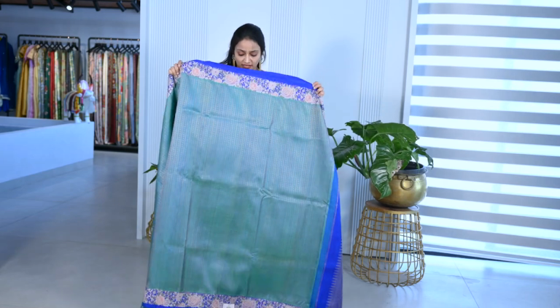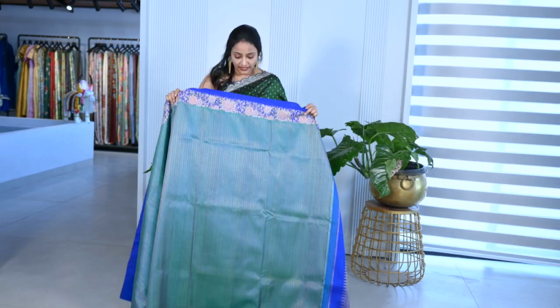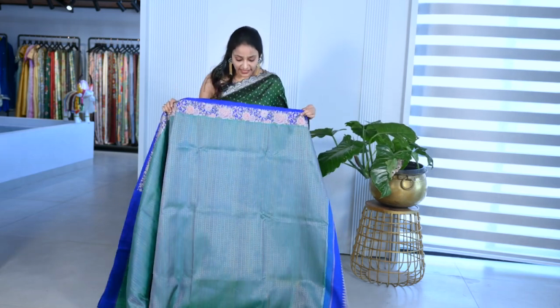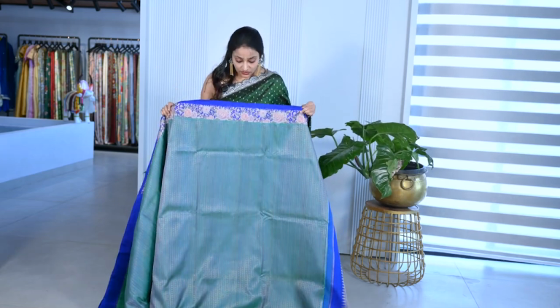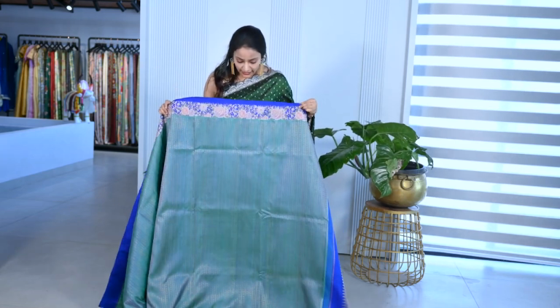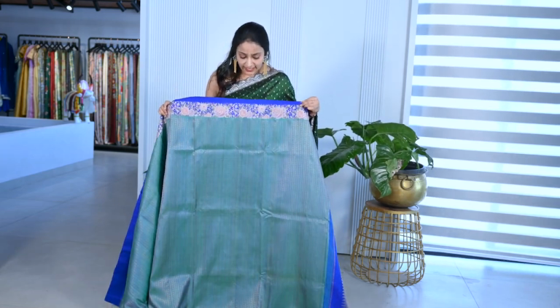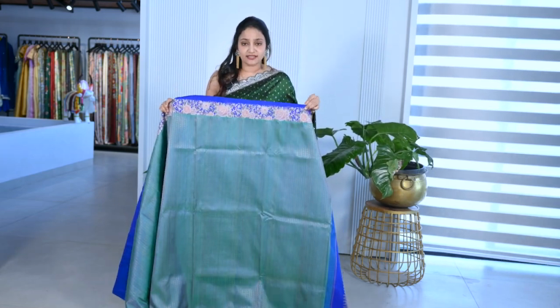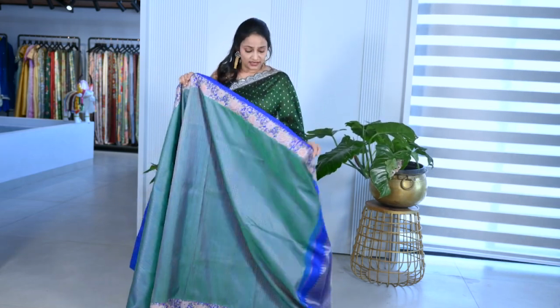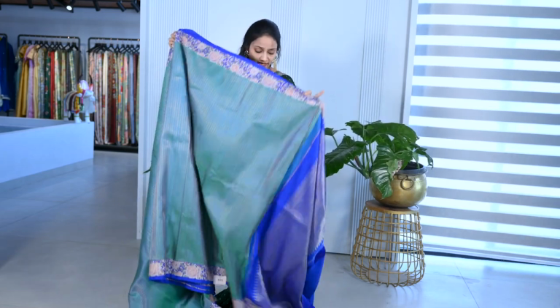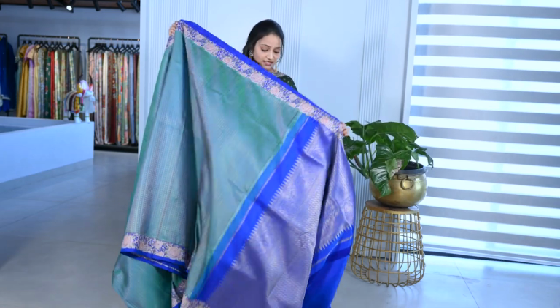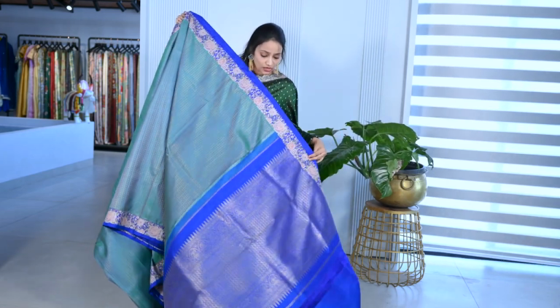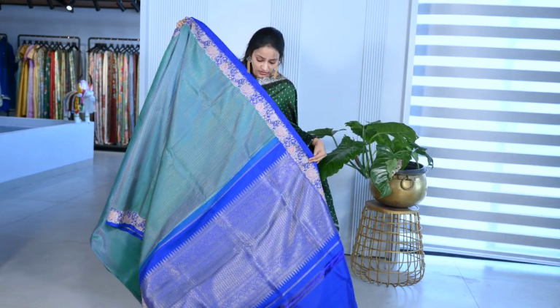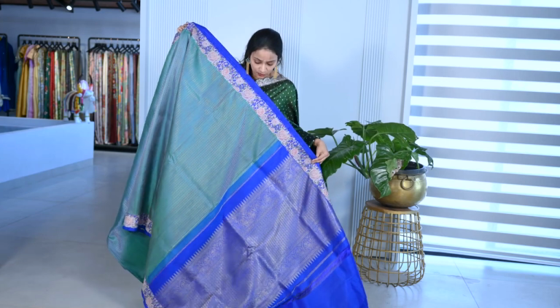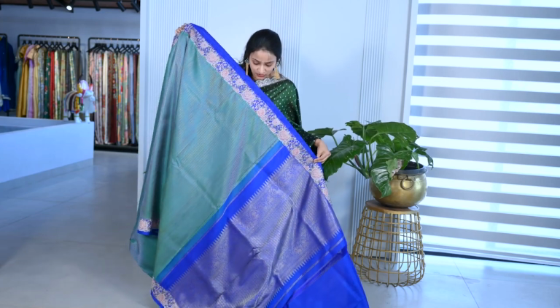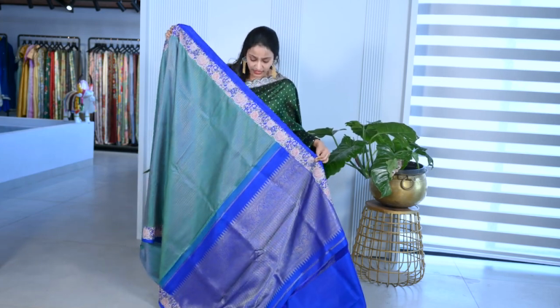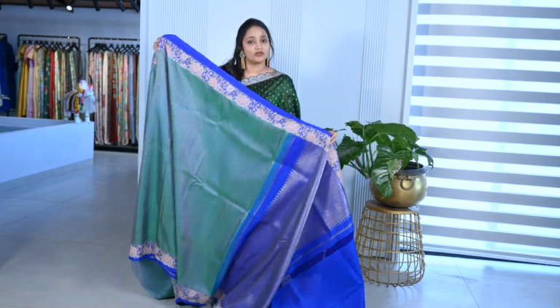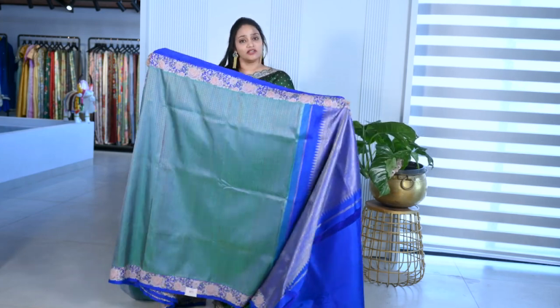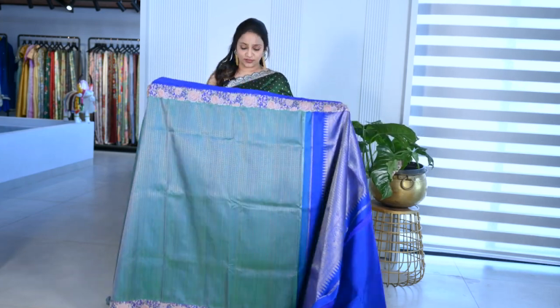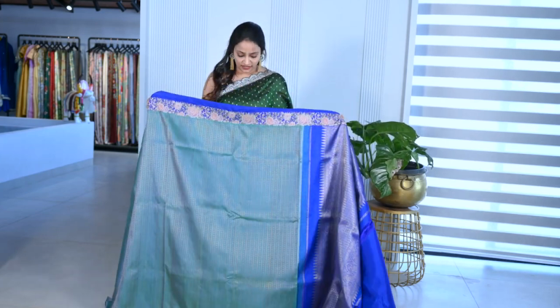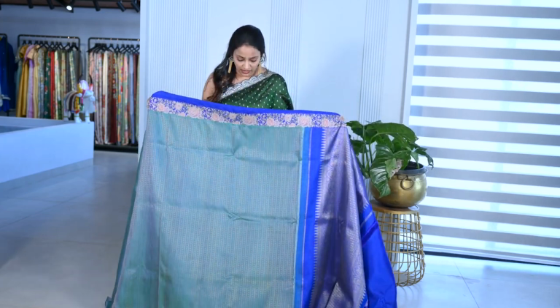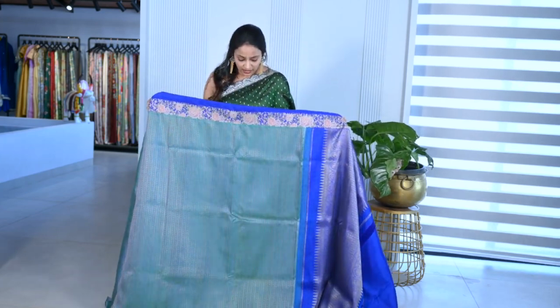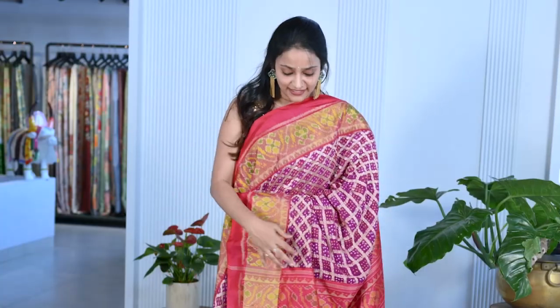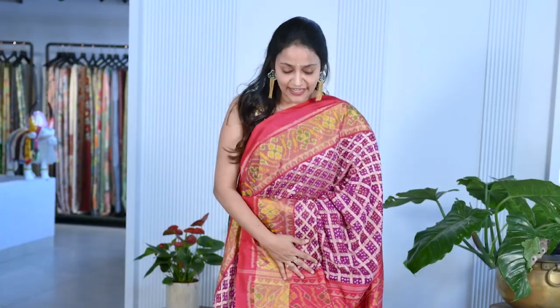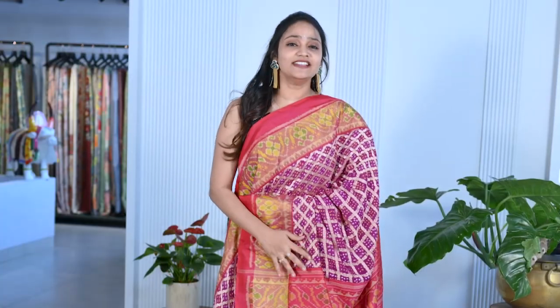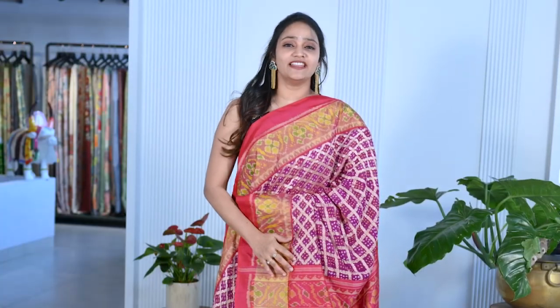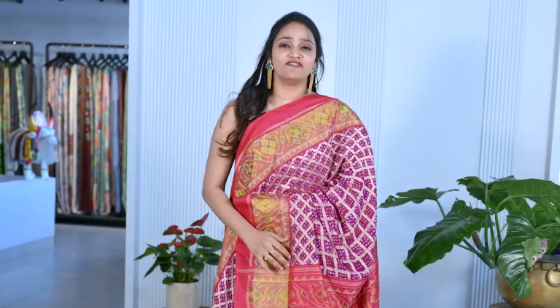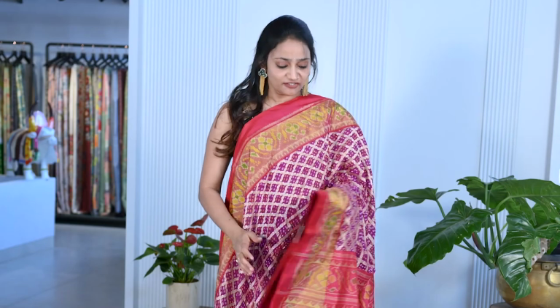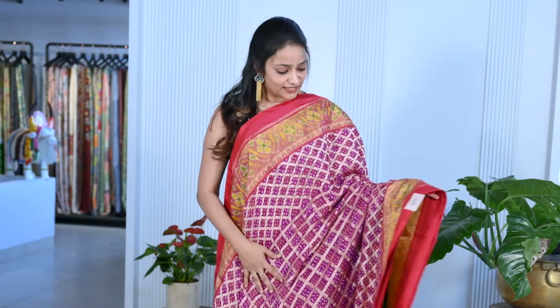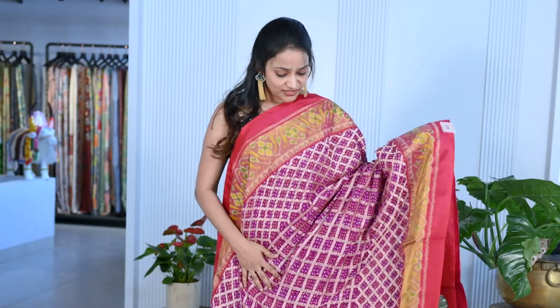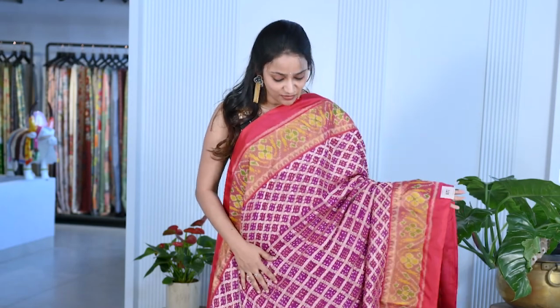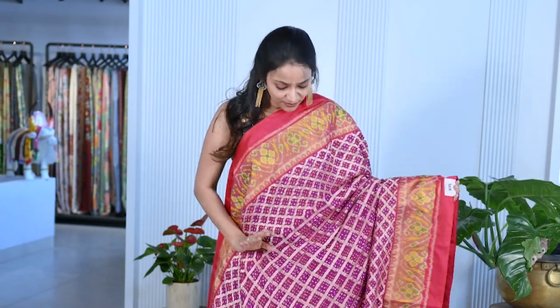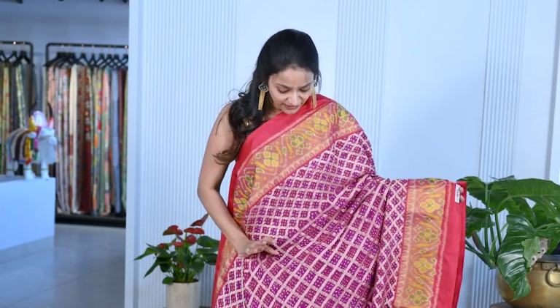The height of the saree is 49 inches. This is the pallu — it's a rich pallu, not transparent at all. It's an elegant saree — a wonderful, vibrant color.